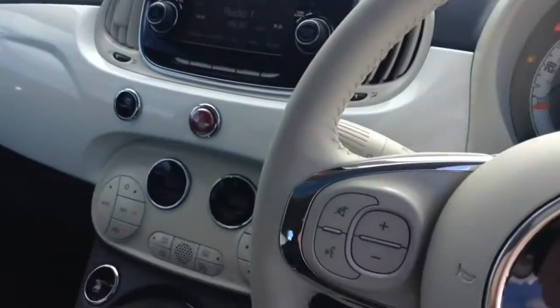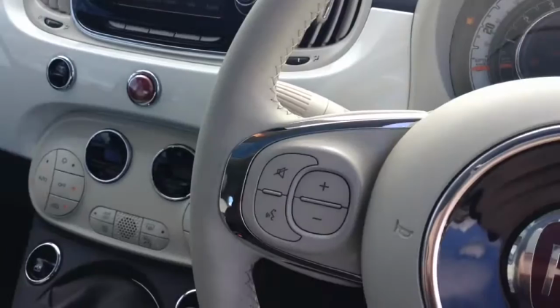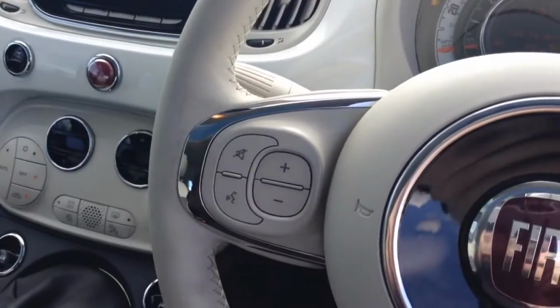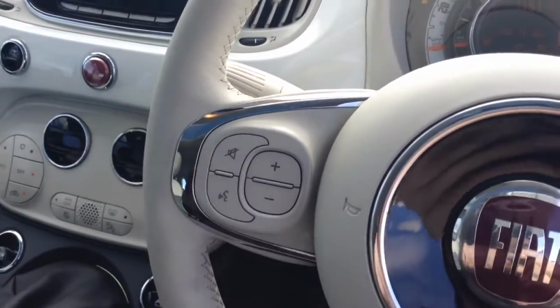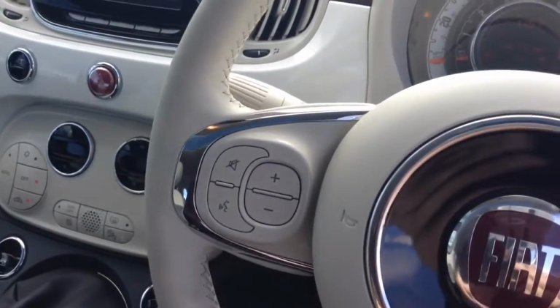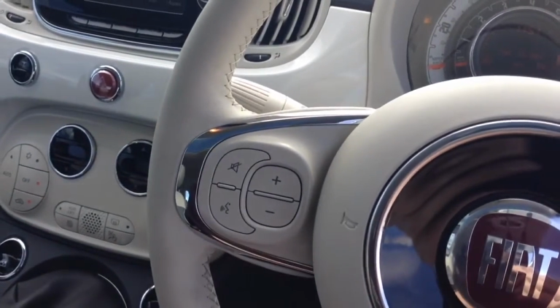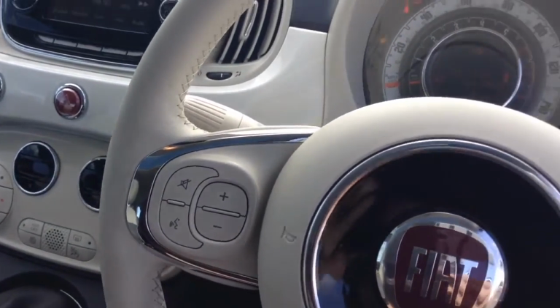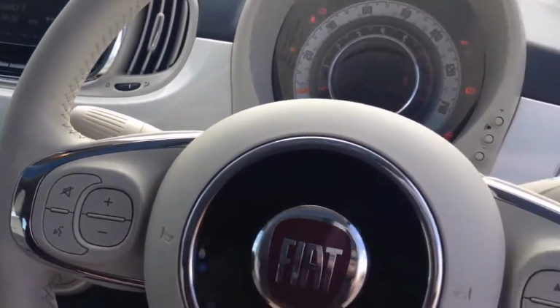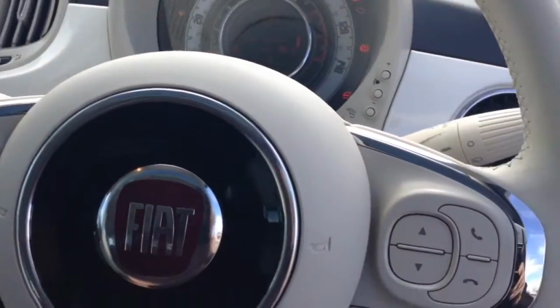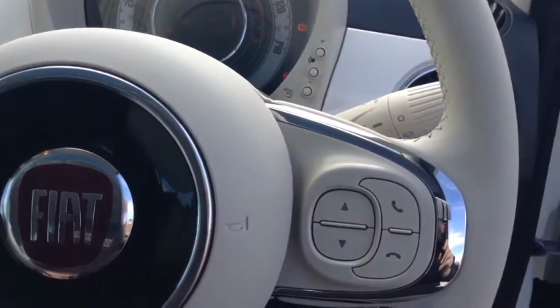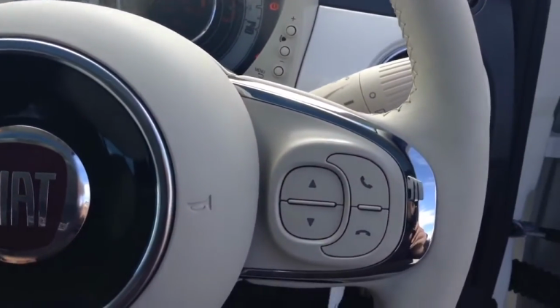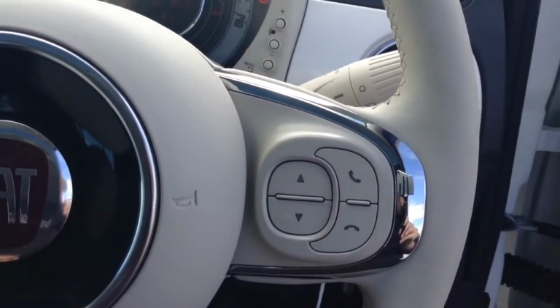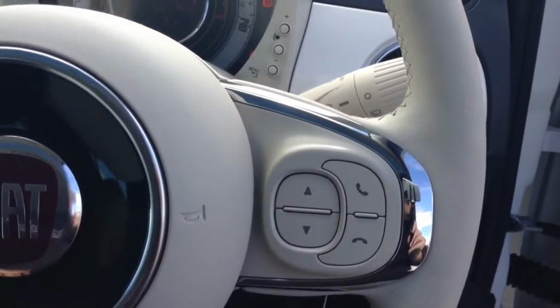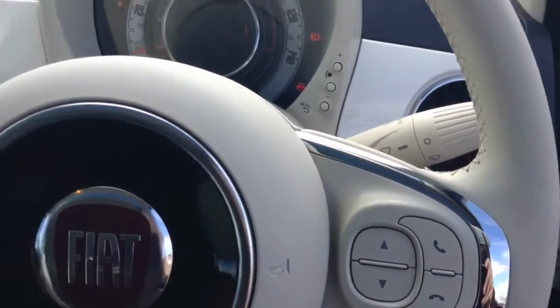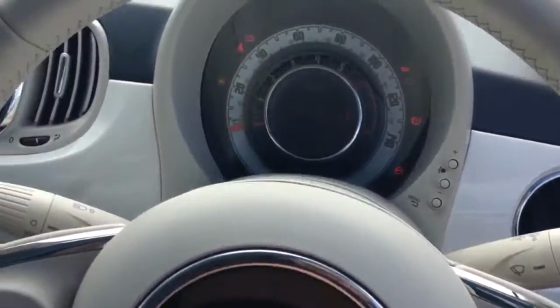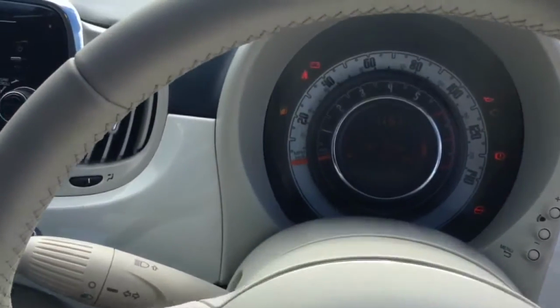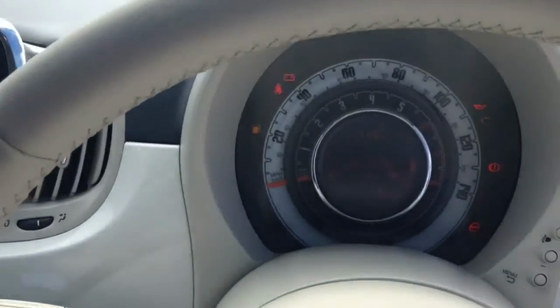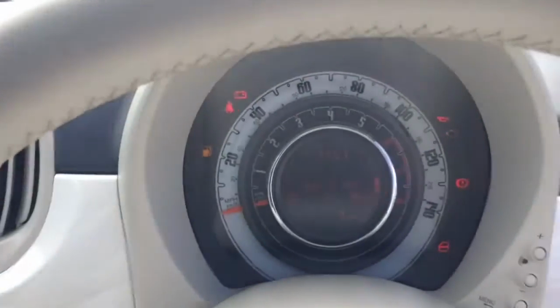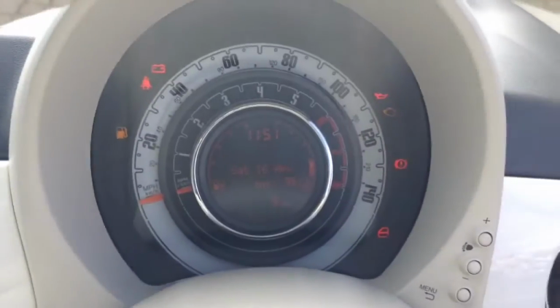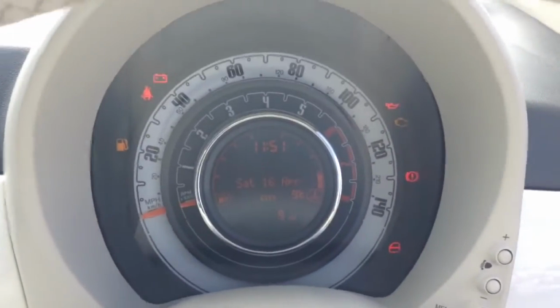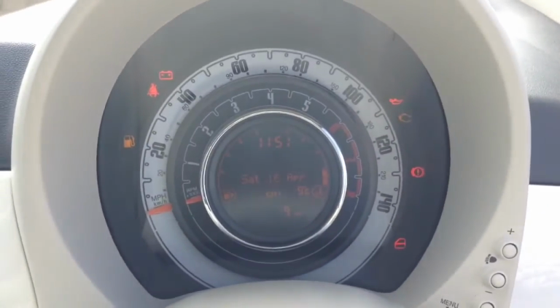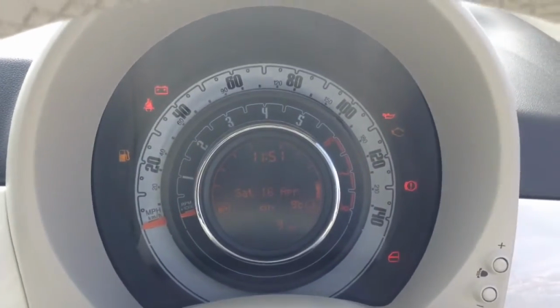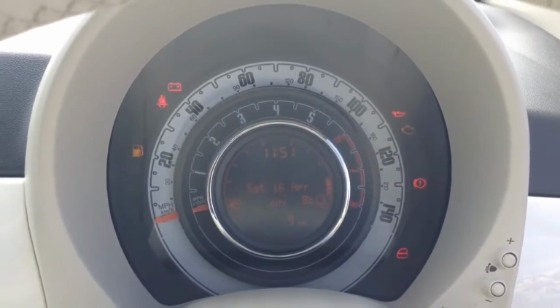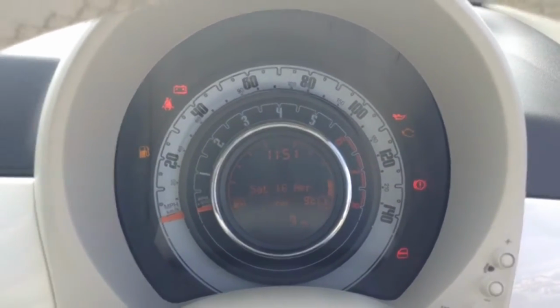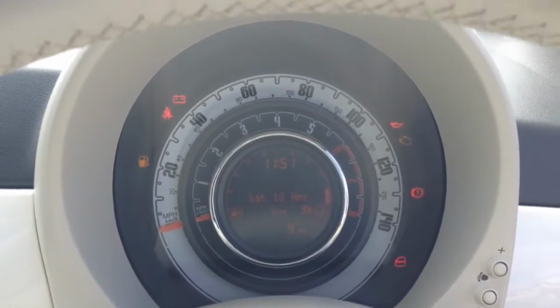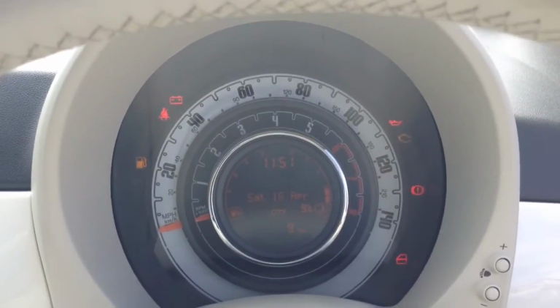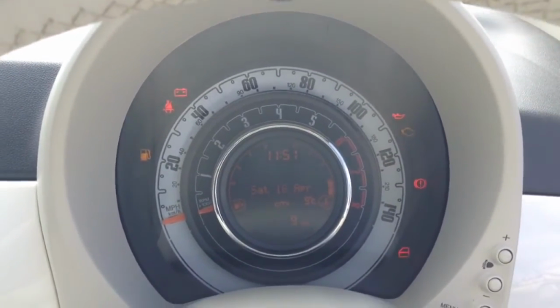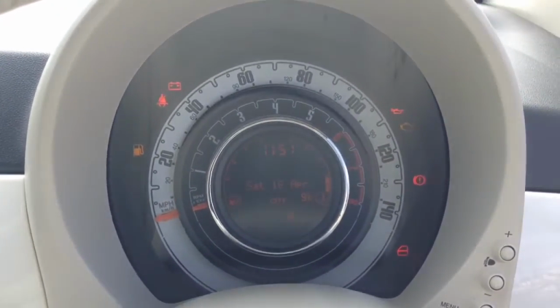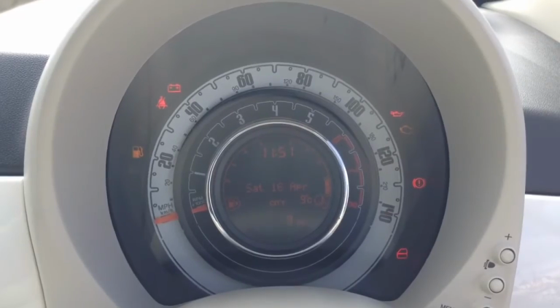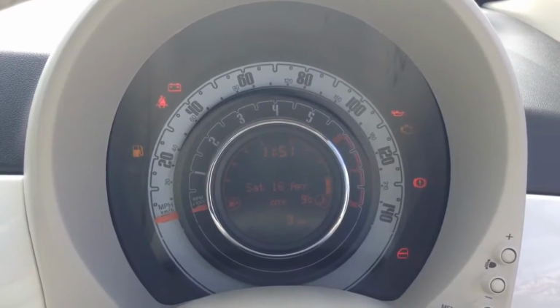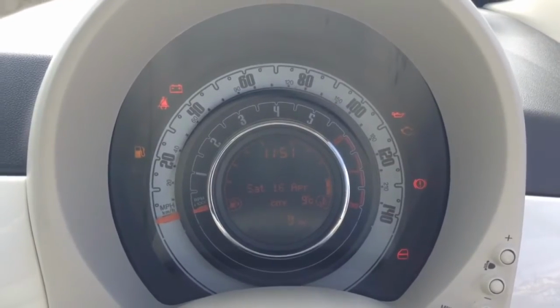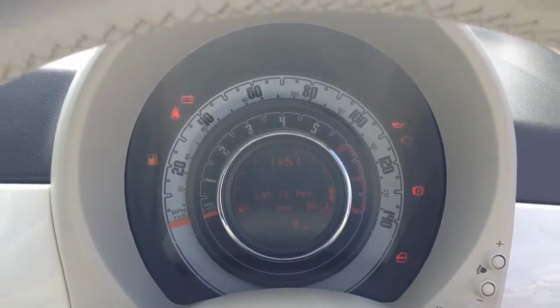On the steering wheel you have various audio controls as well as voice activation and everything to do with your Bluetooth connectivity. Last but not least, you have your revs on the inner circle, your miles per hour on the outer circle, and as you can see this vehicle has delivery mileage only.